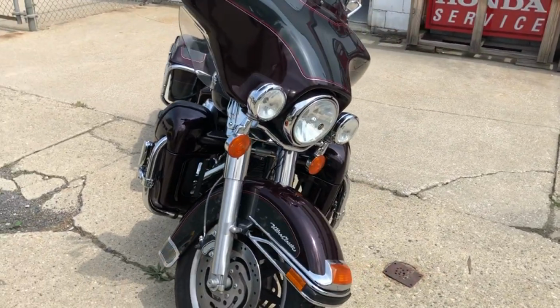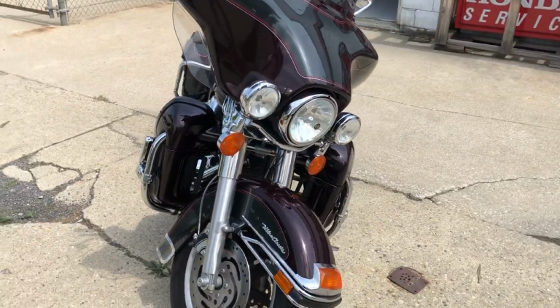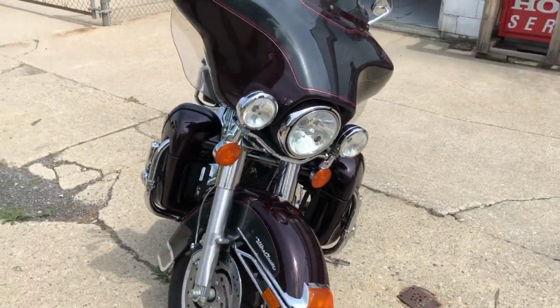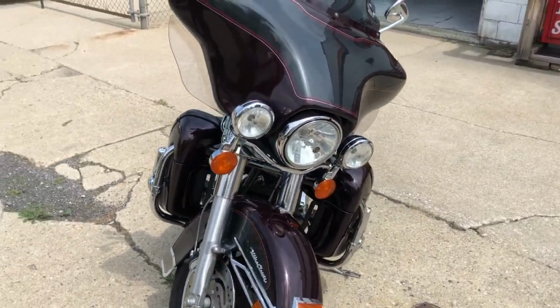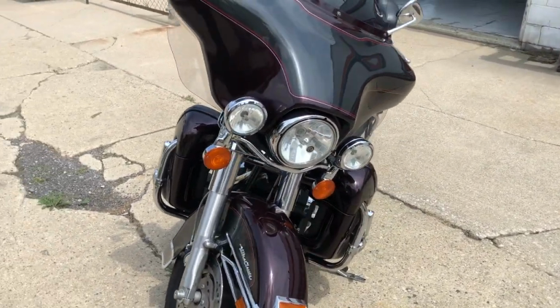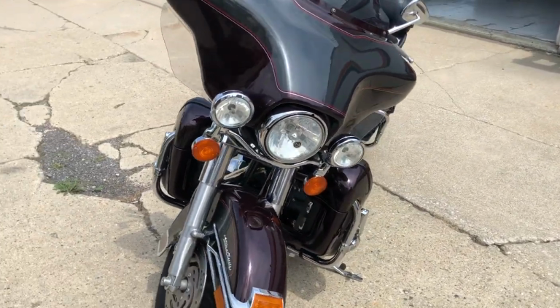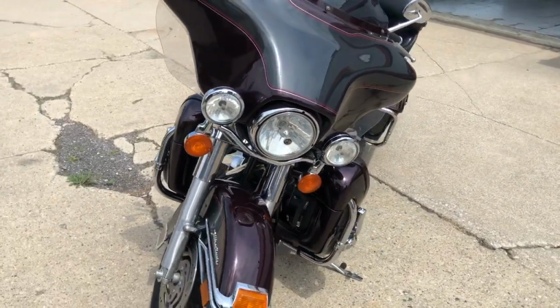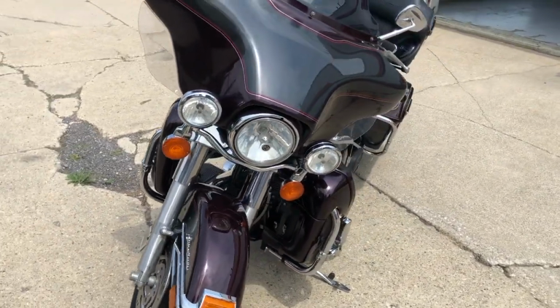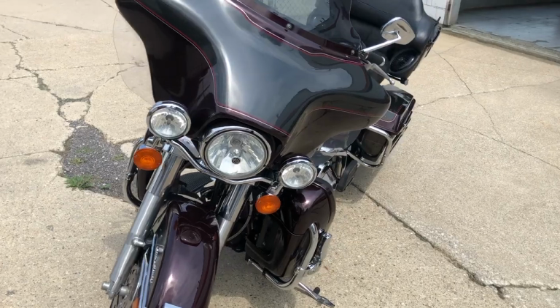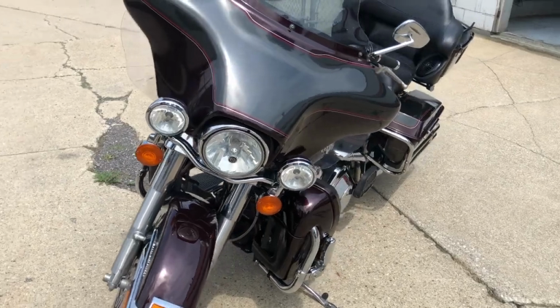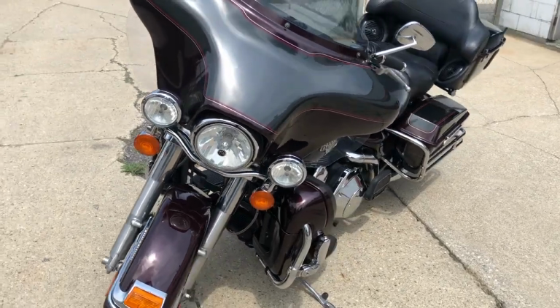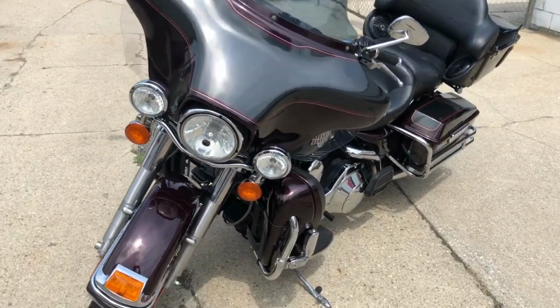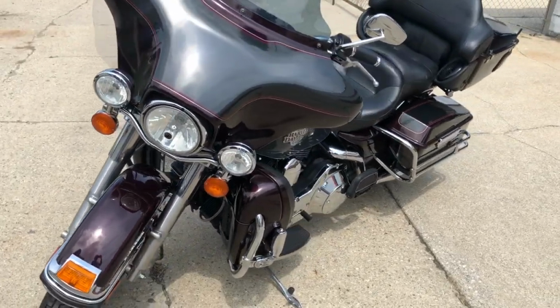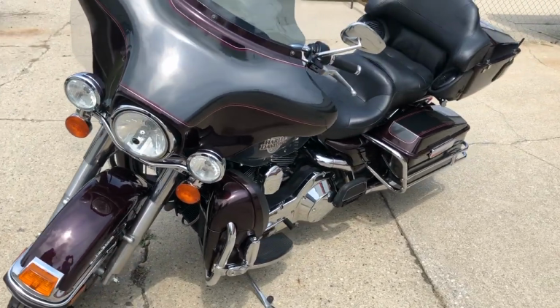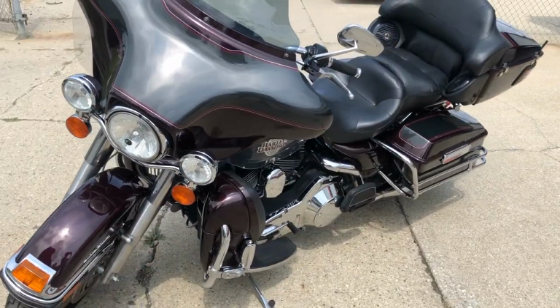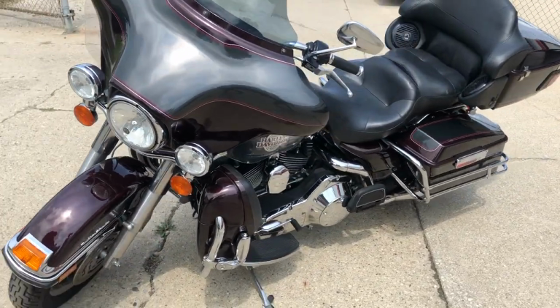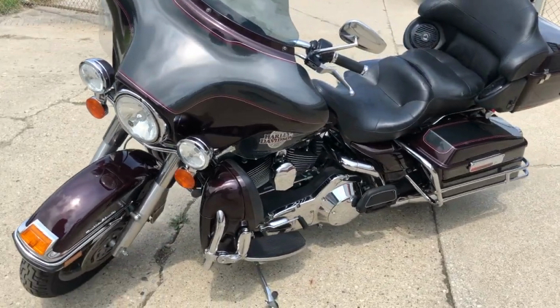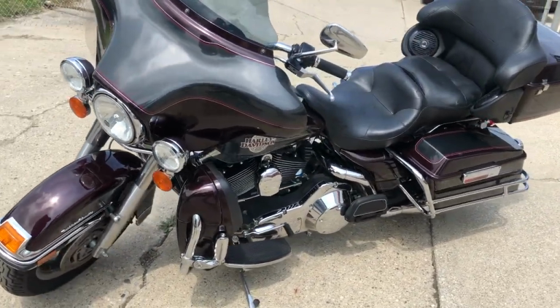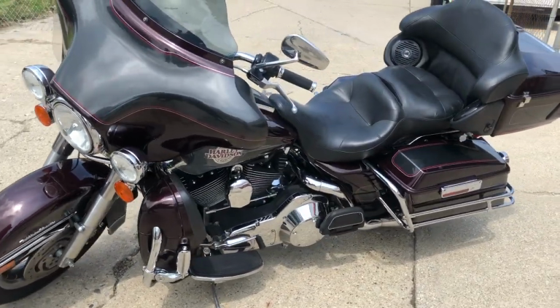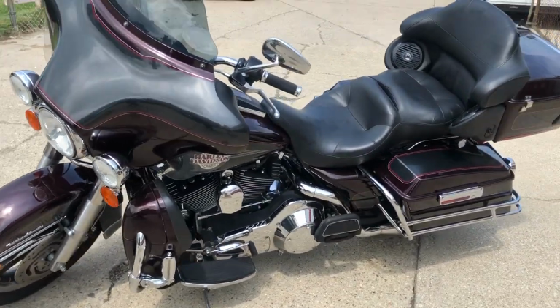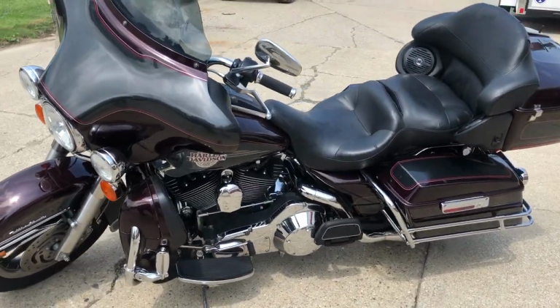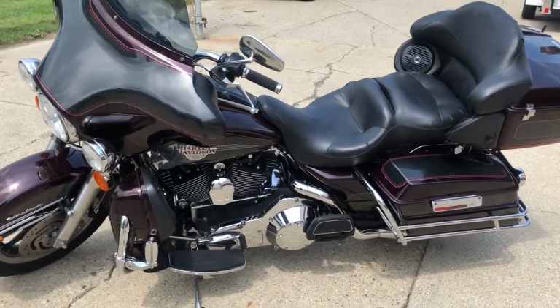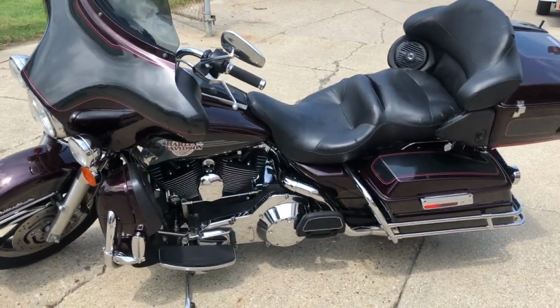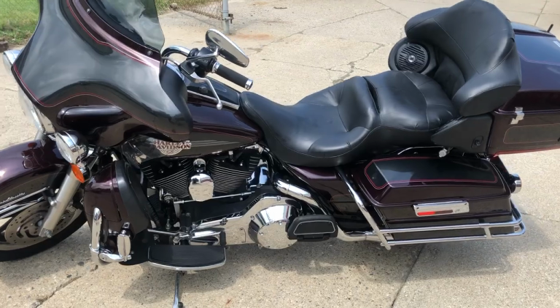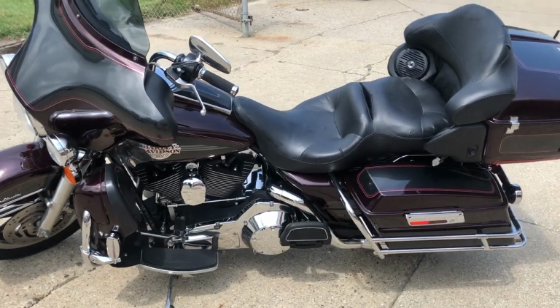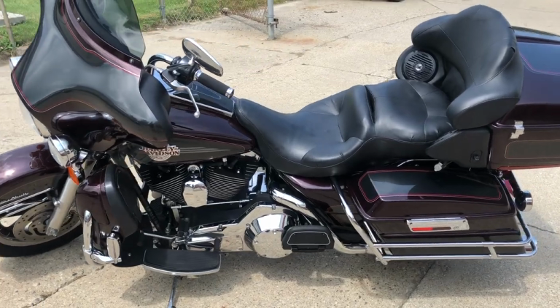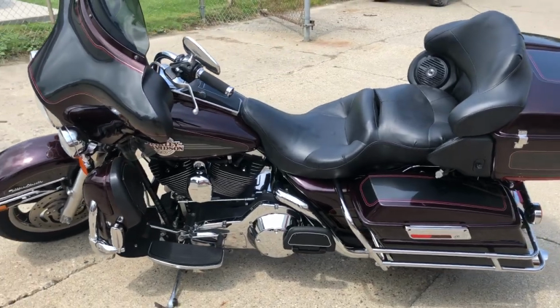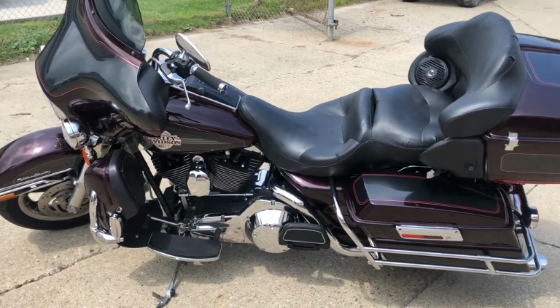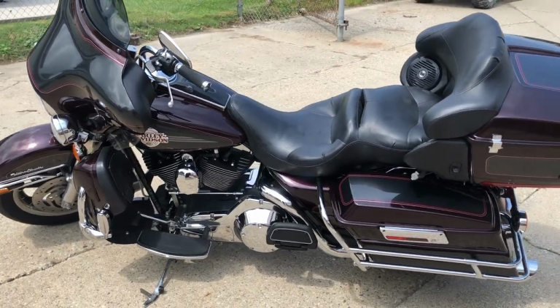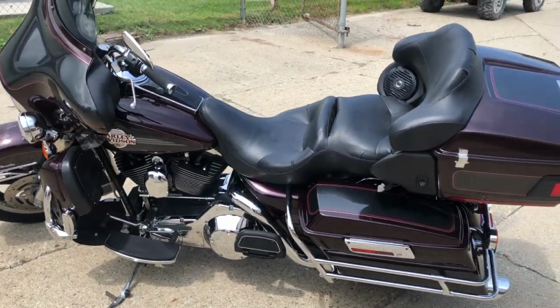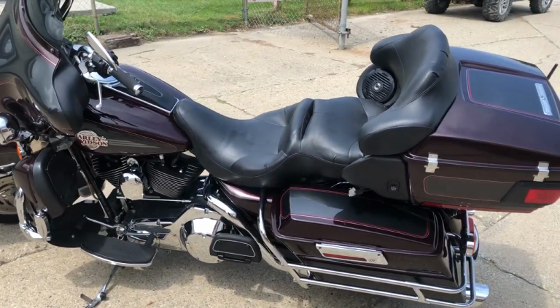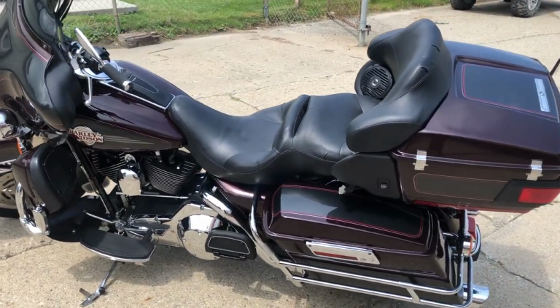This one here: 2006 Ultra, 22,103 miles, super clean. Got the two-tone burgundy and gray paint — one sharp-looking bike. Just some highway pegs and a dual Vance and Hines exhaust on this hot rod.